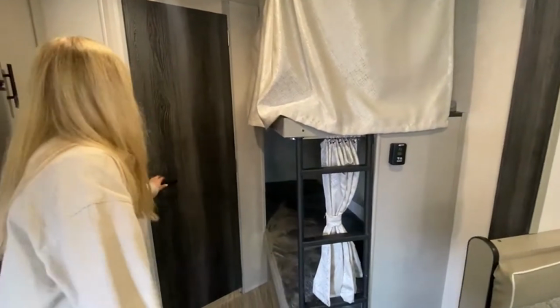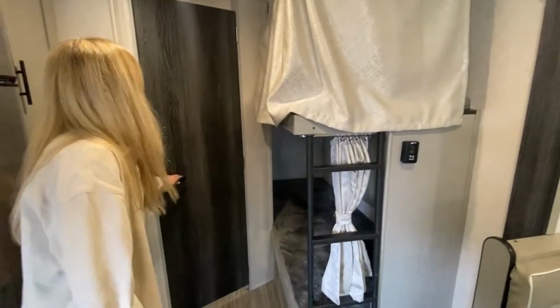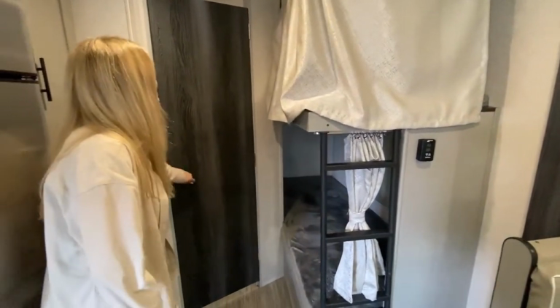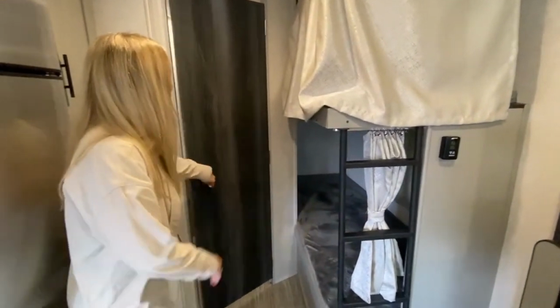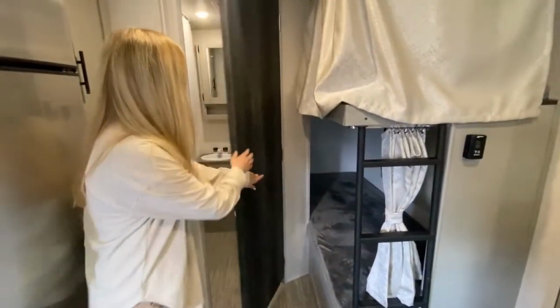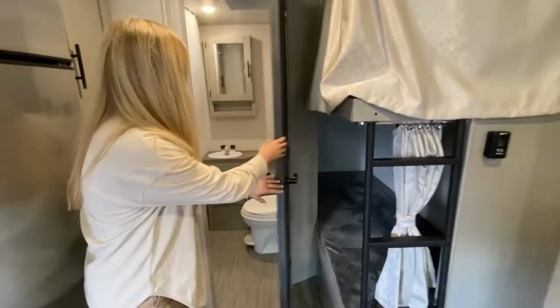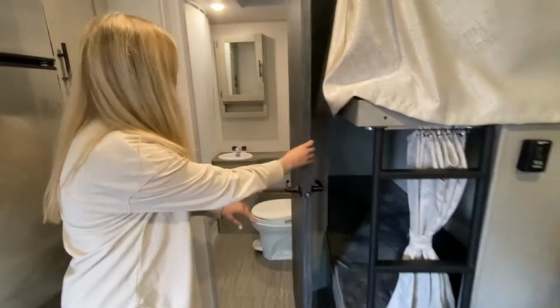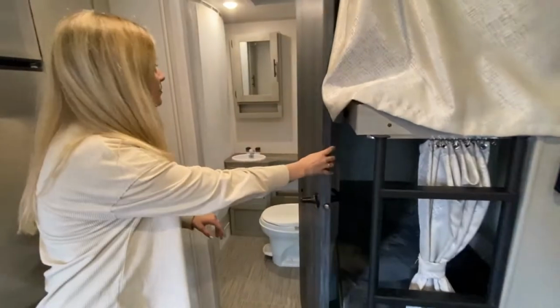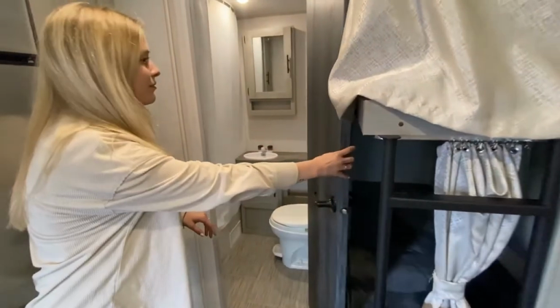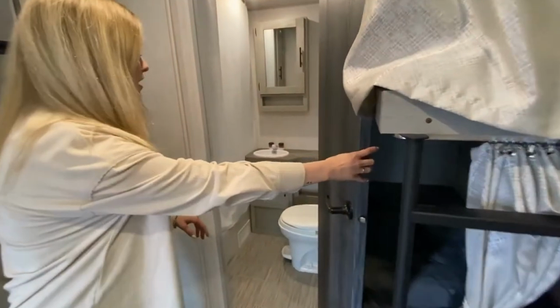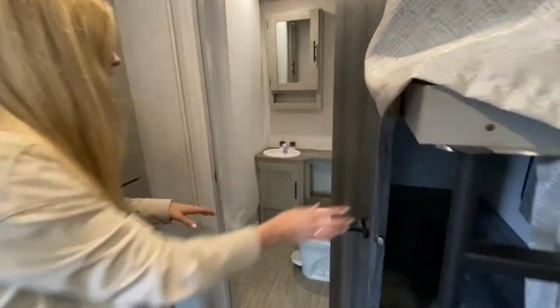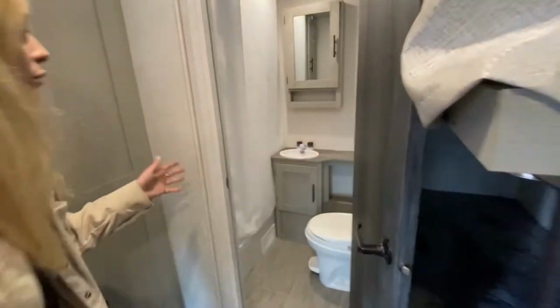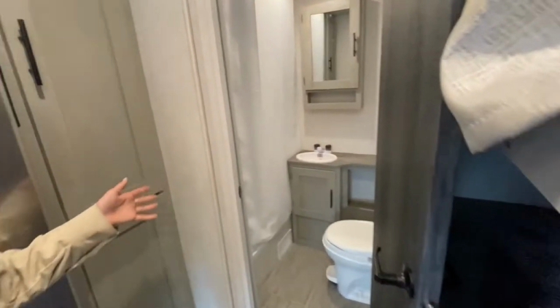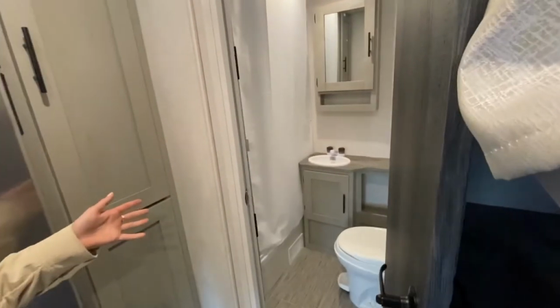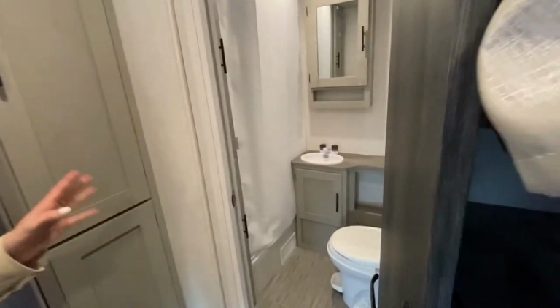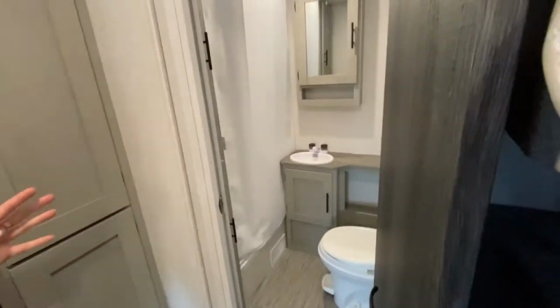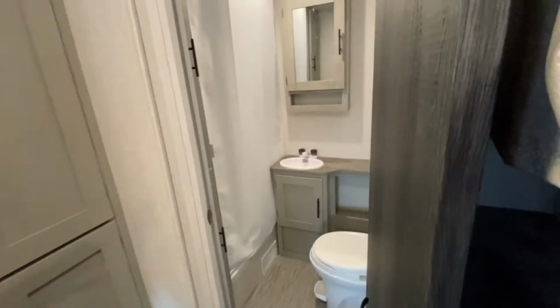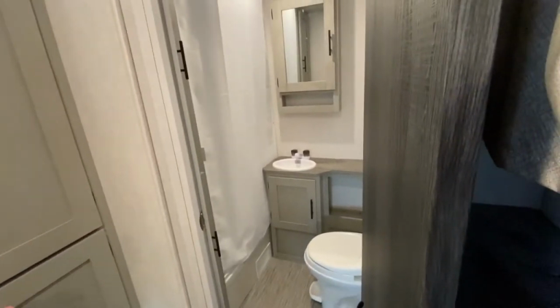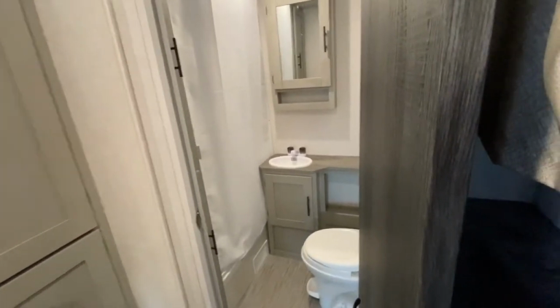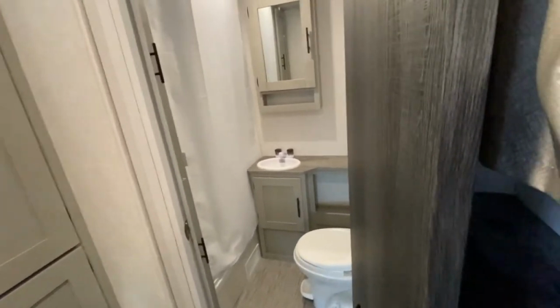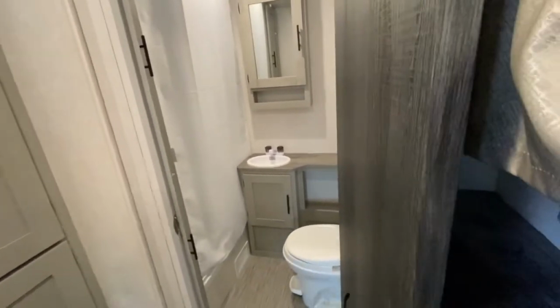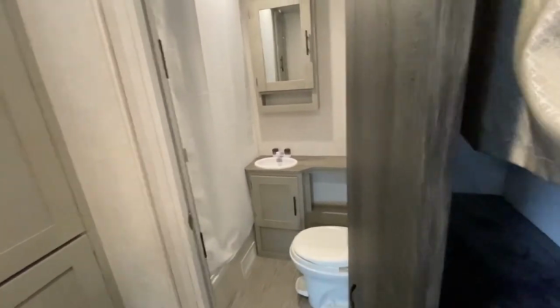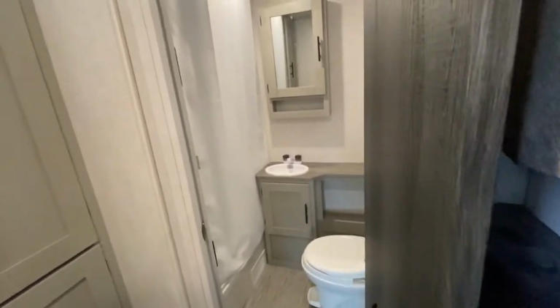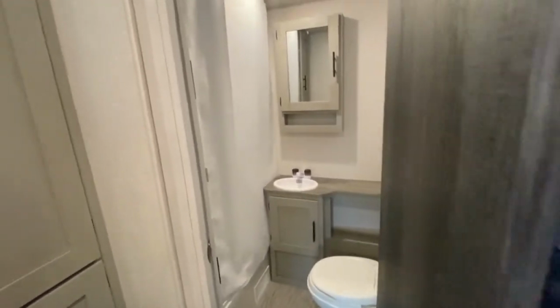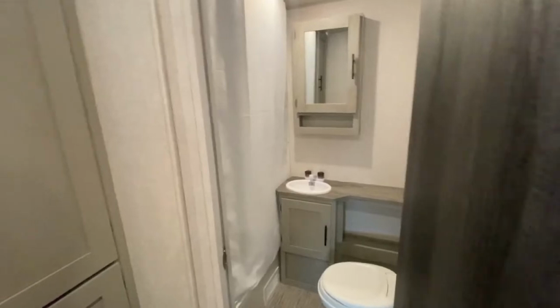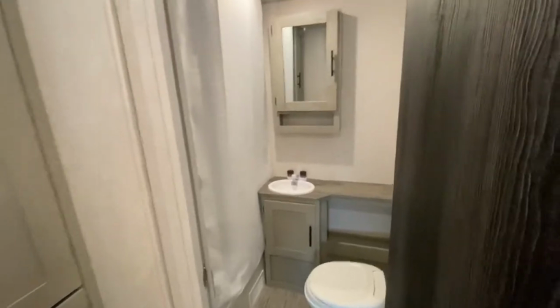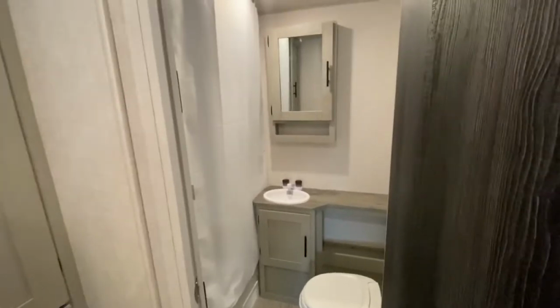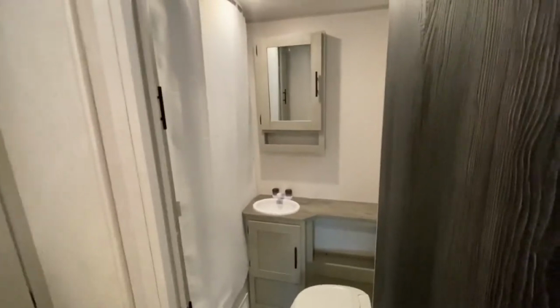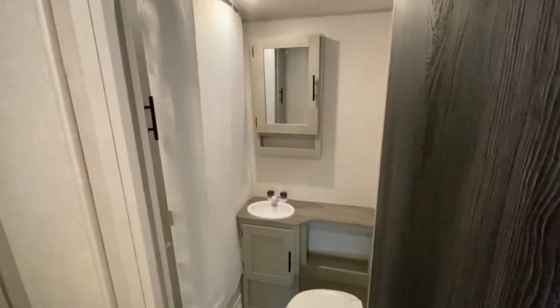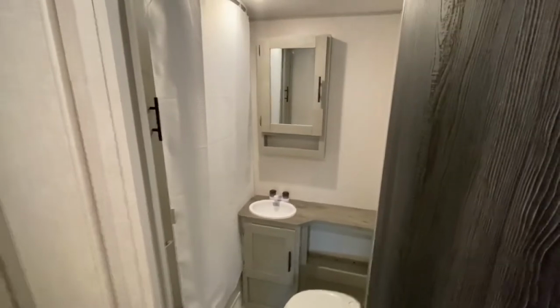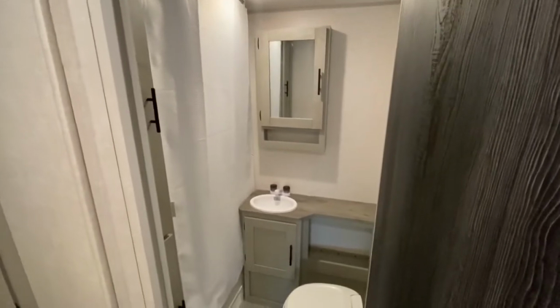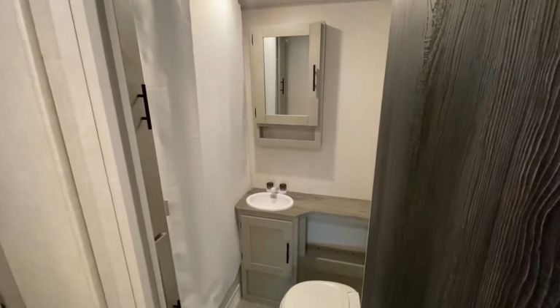Here is our restroom — really big restroom, huge shower. It'll fit just about anybody in there.